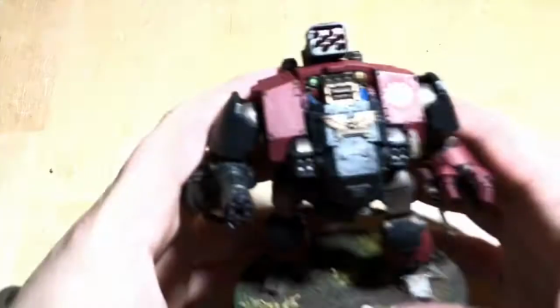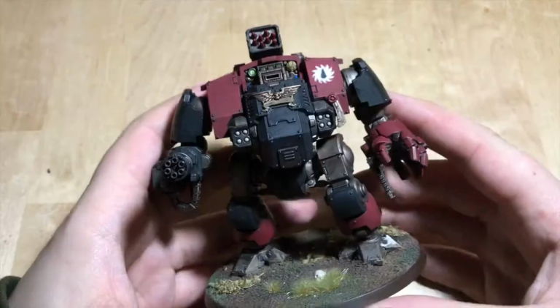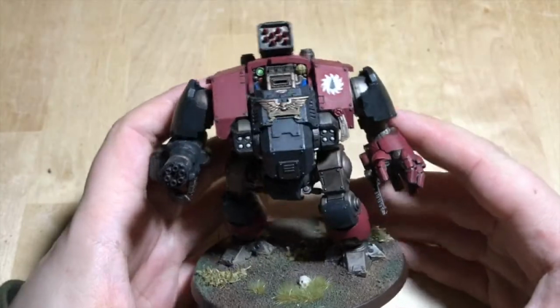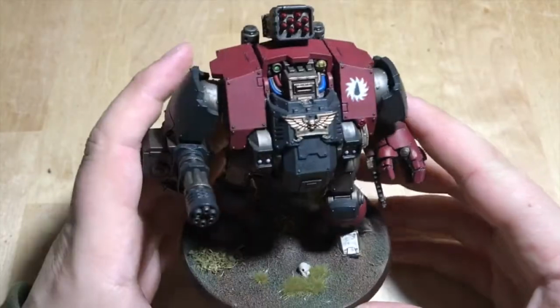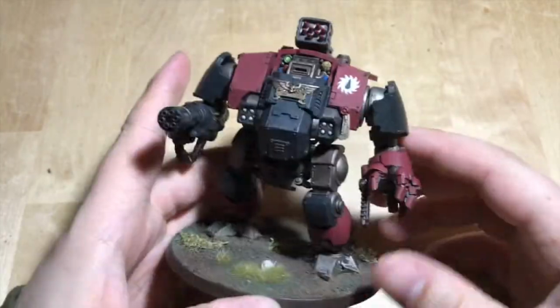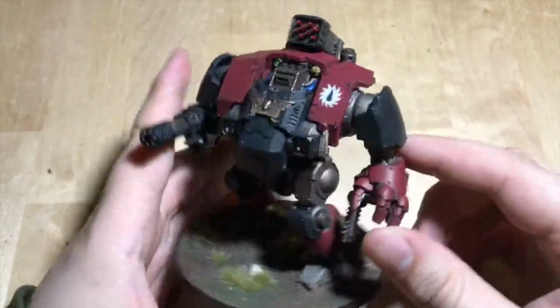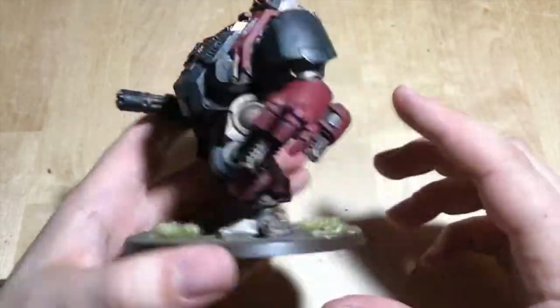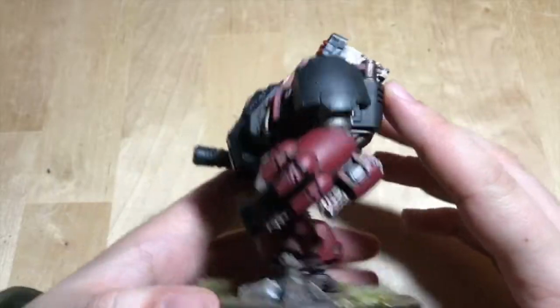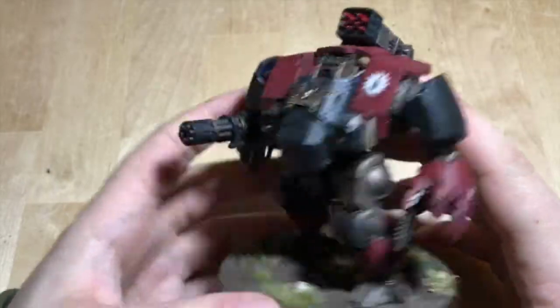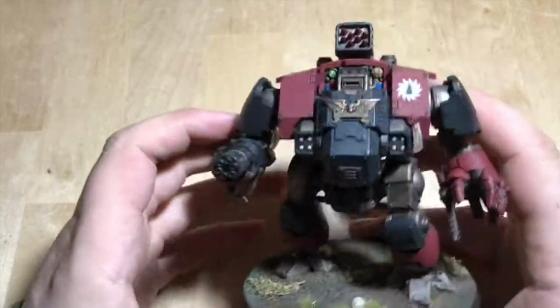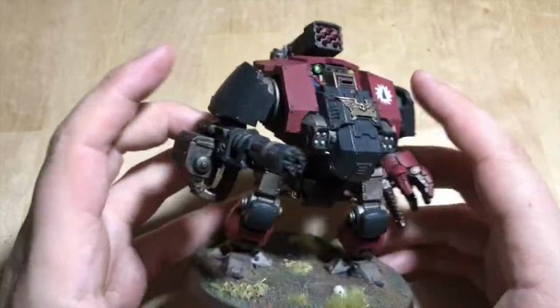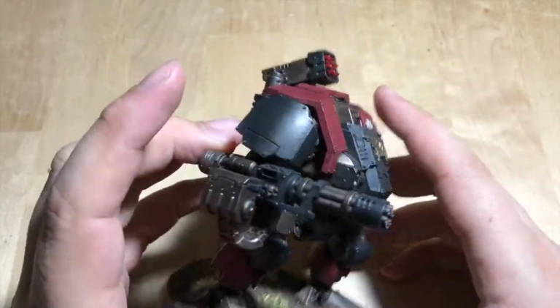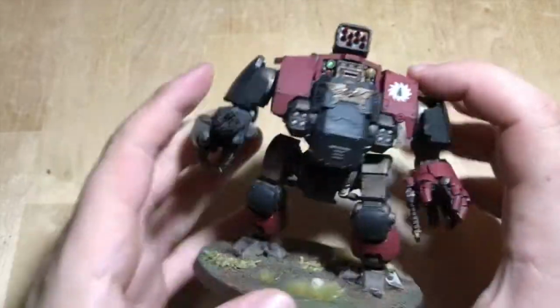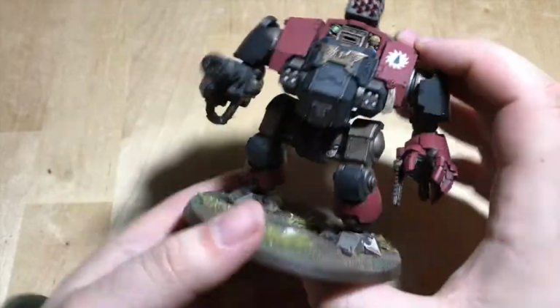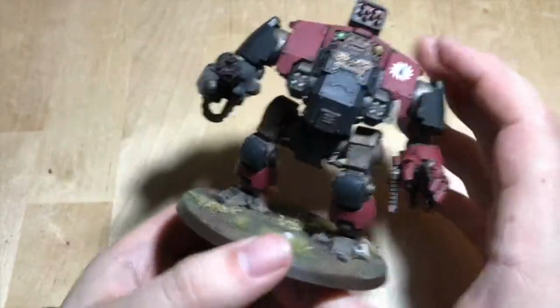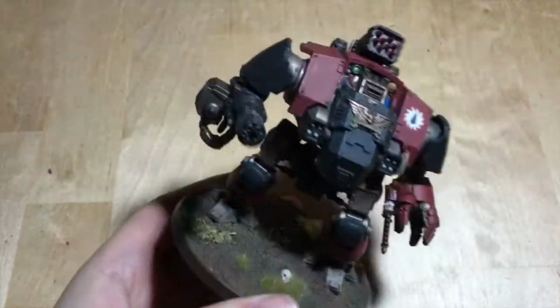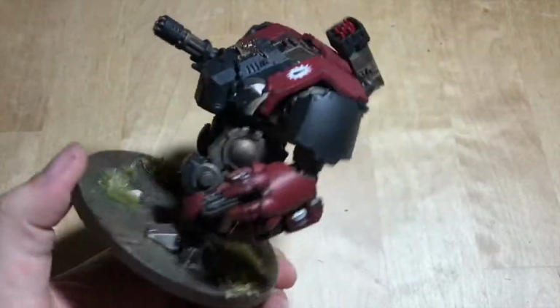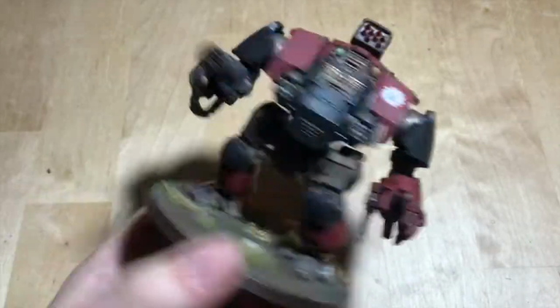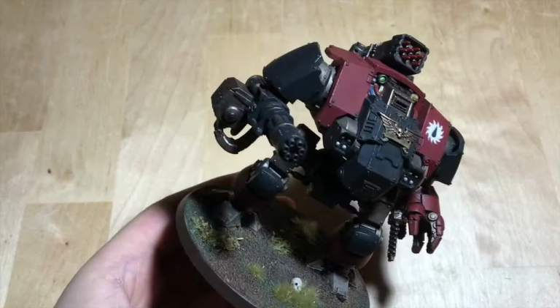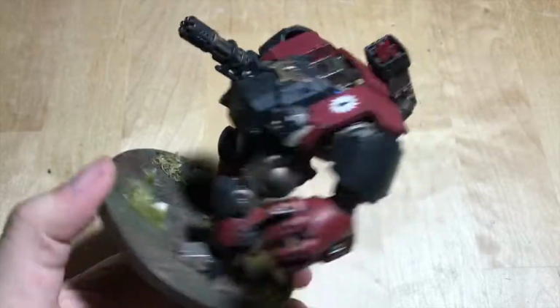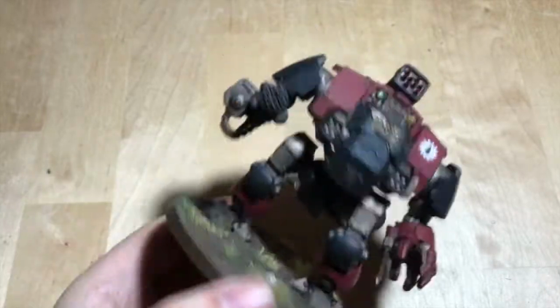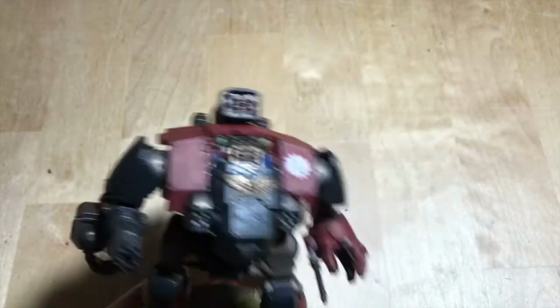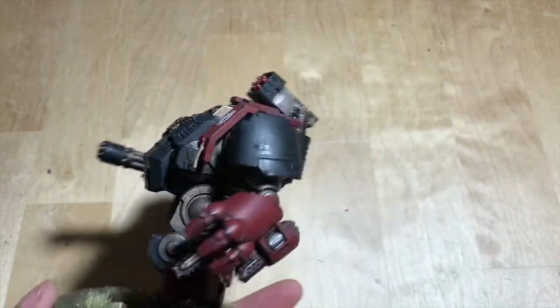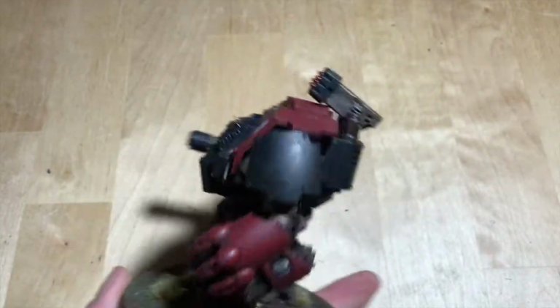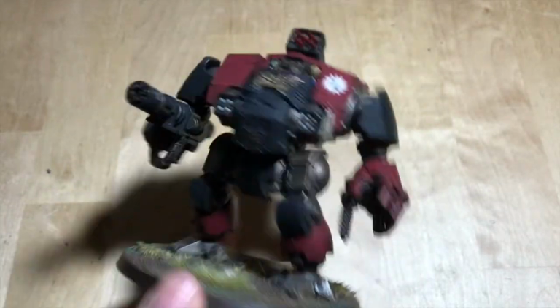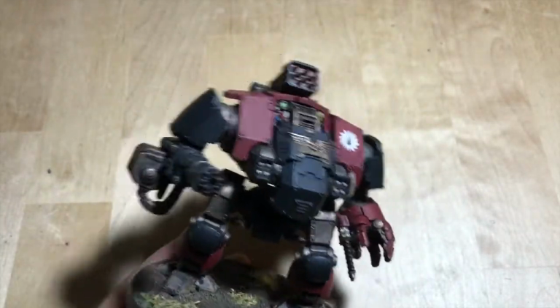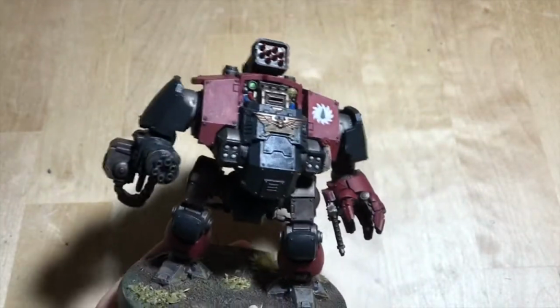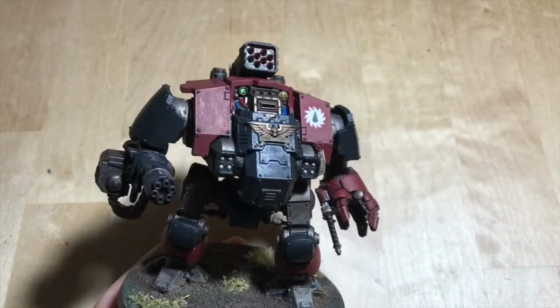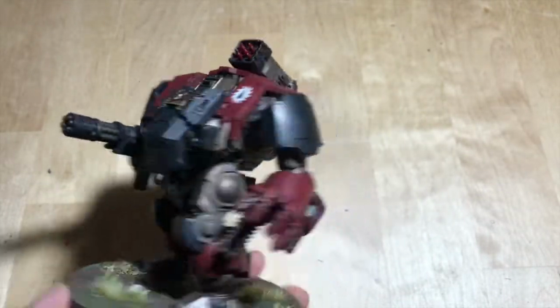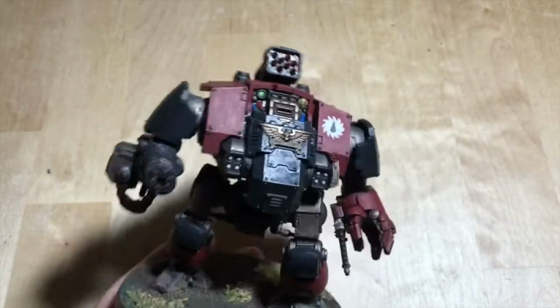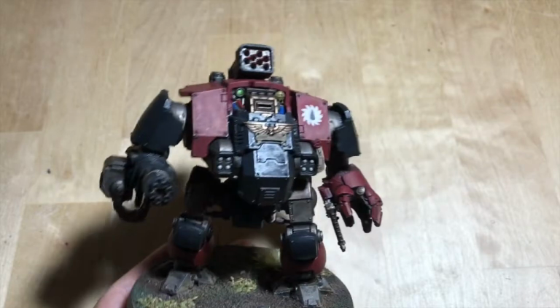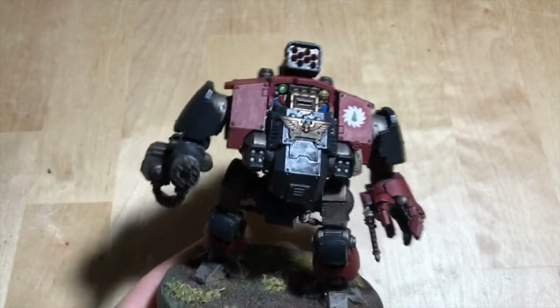Good day to you all. It's Kragam here. And look — it's done. So a few of you may have seen a video recently I posted called the easy to build Redemptor Dreadnought.